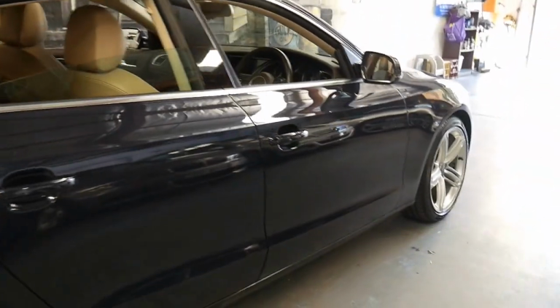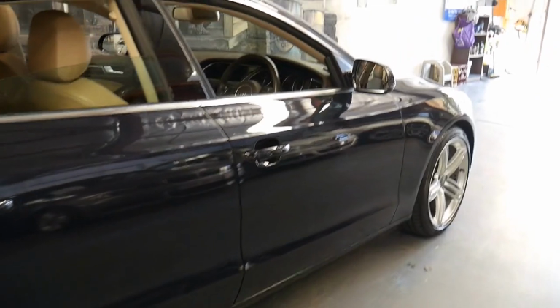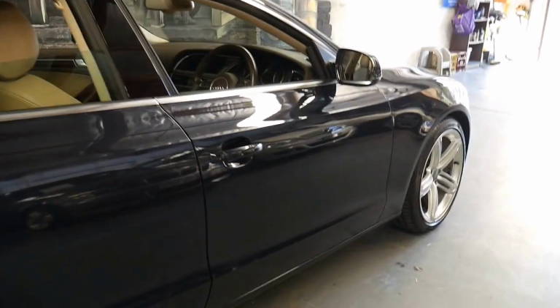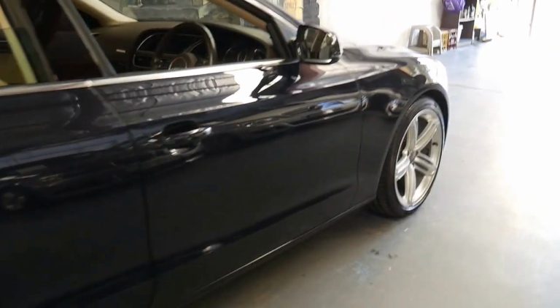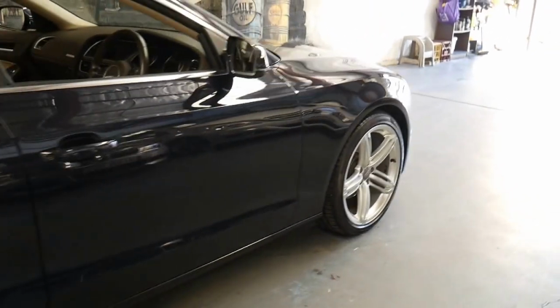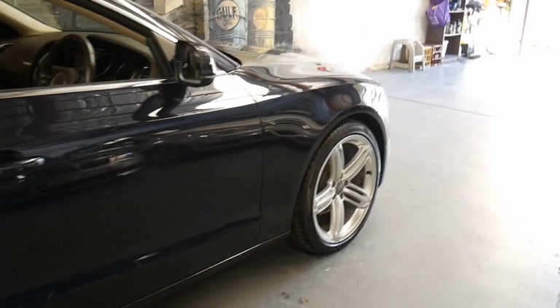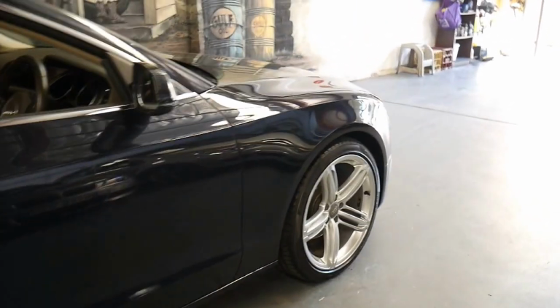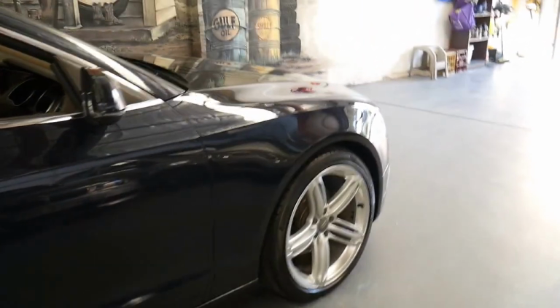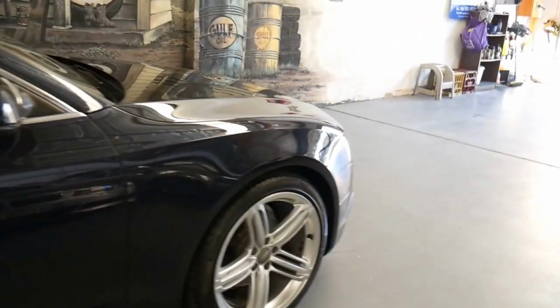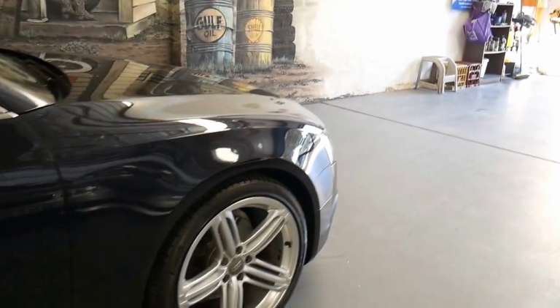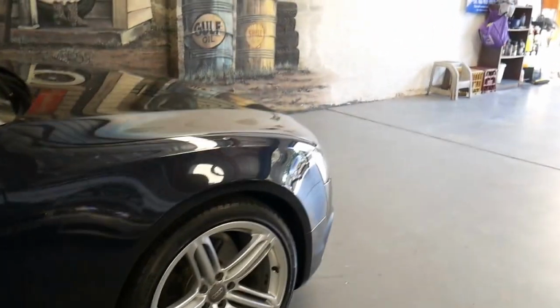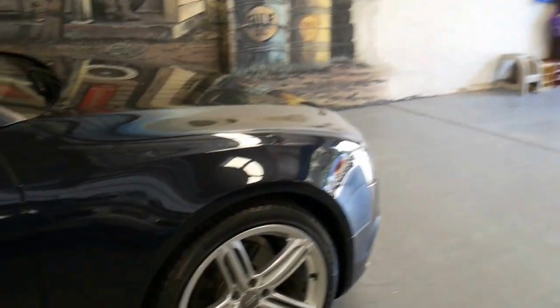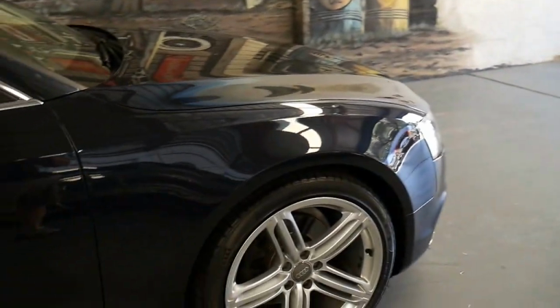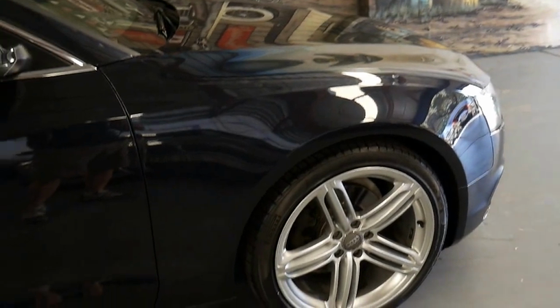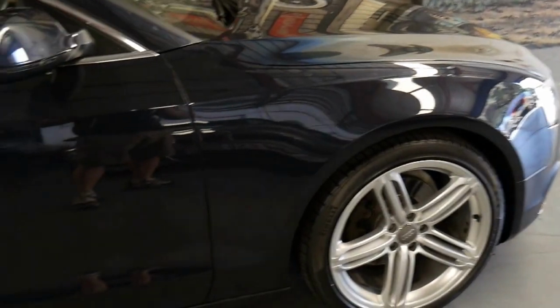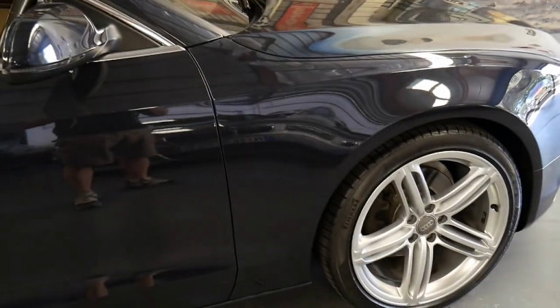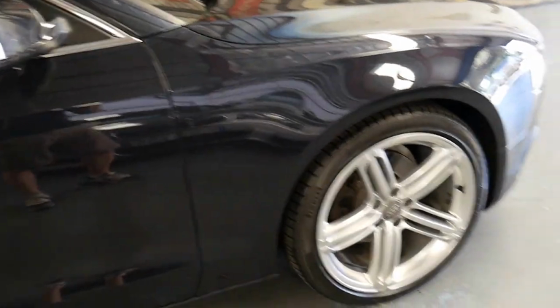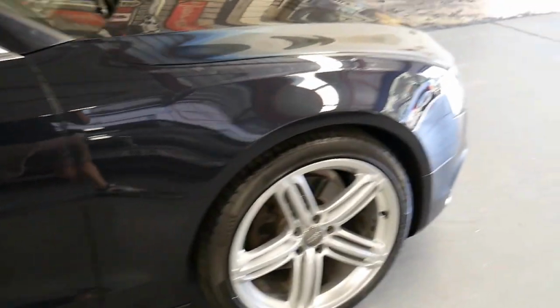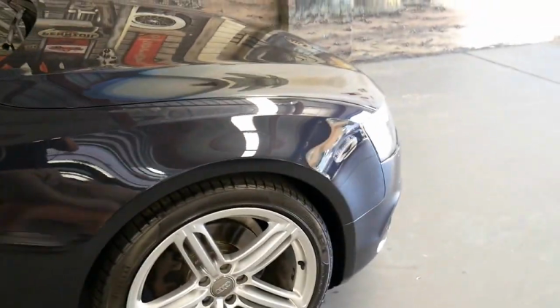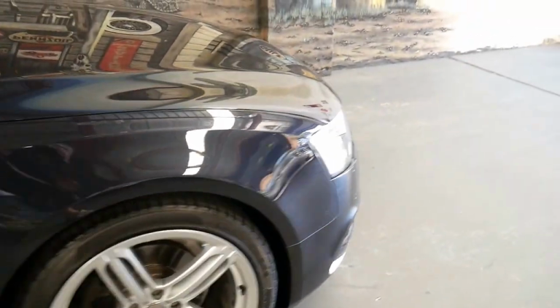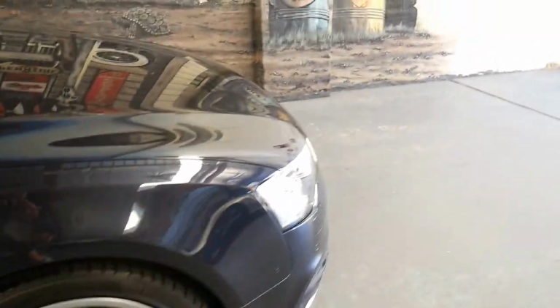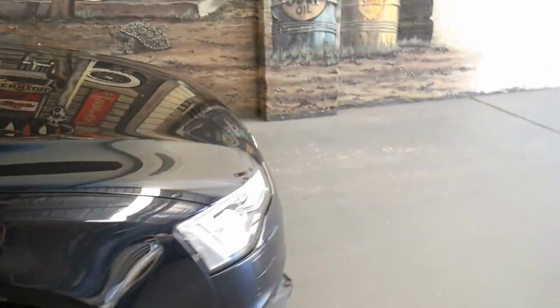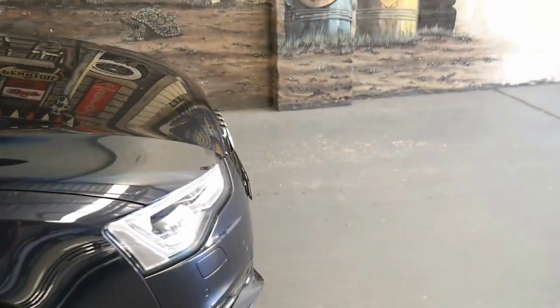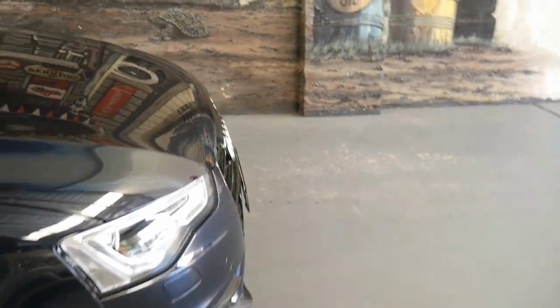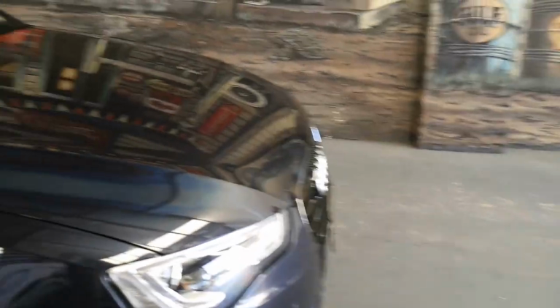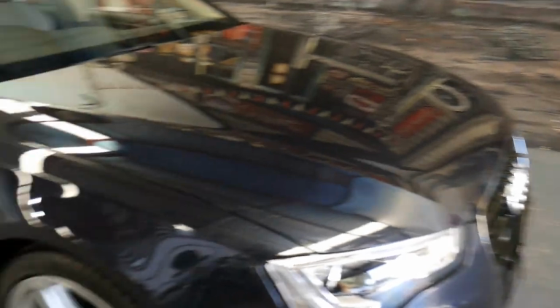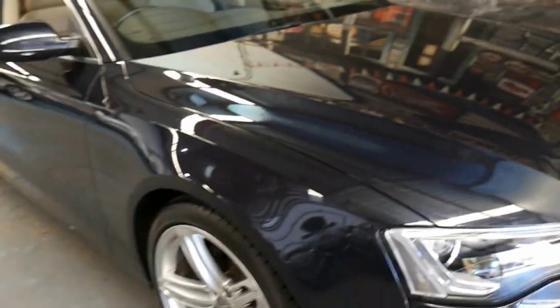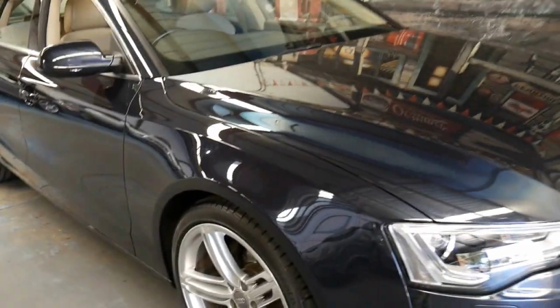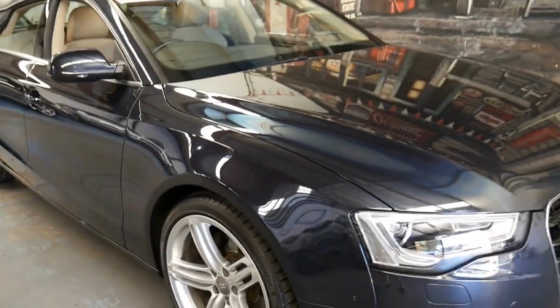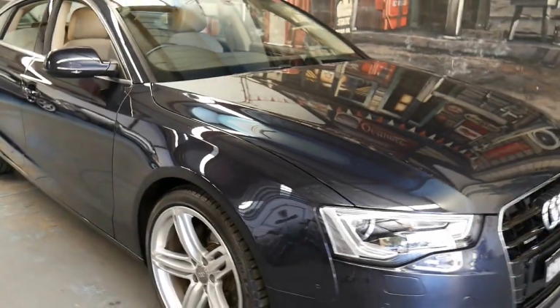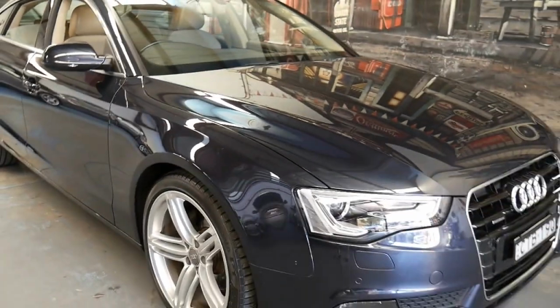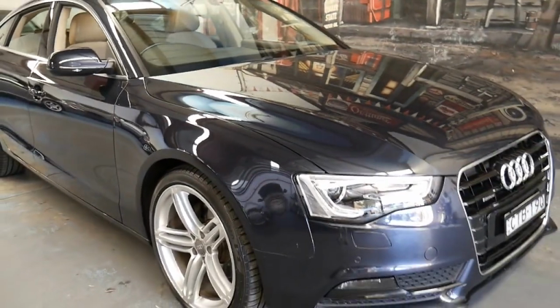Mileage, colour, condition, kilometres — we've also got to consider the service history, and this has perfect history. Long rego till the middle of next year, spare keys, and just drivability is sensational.